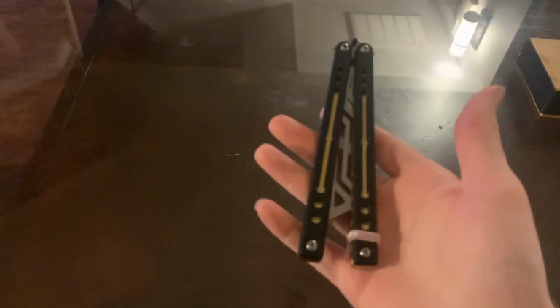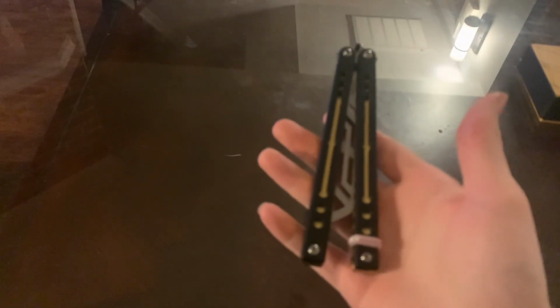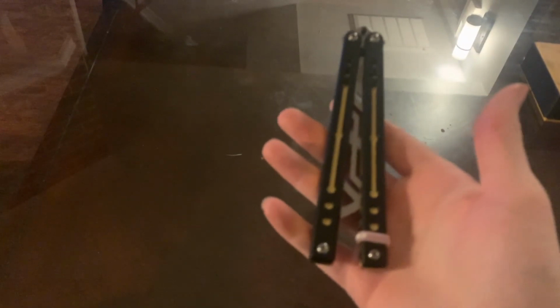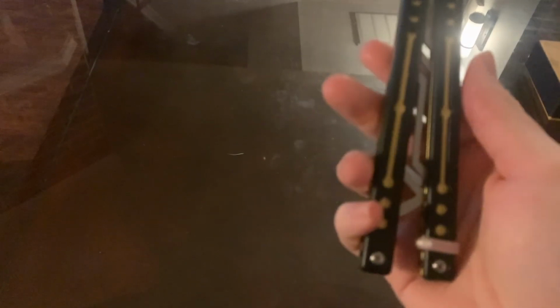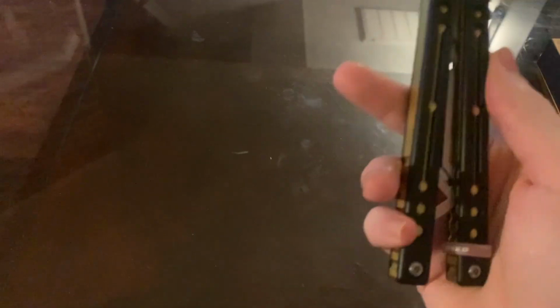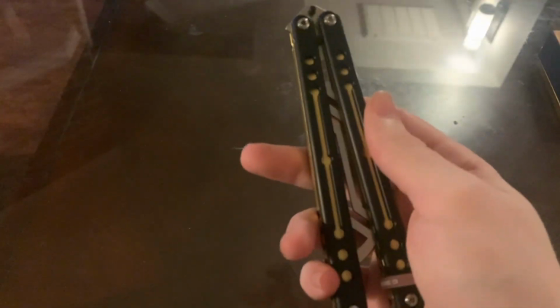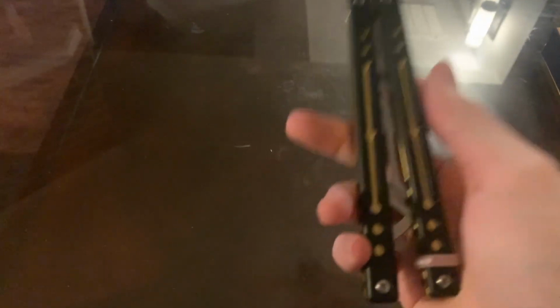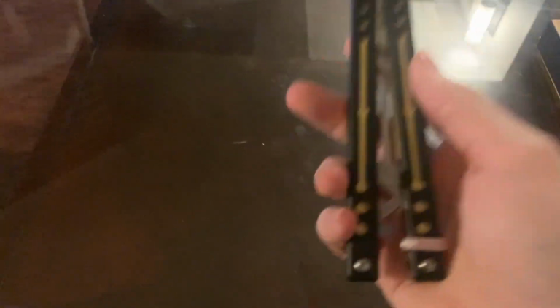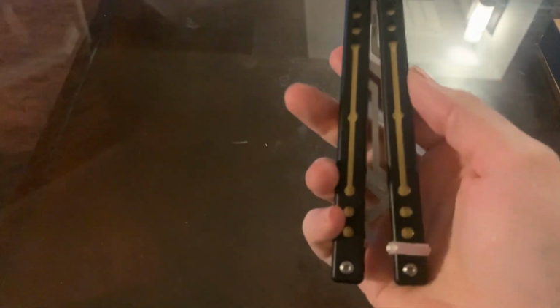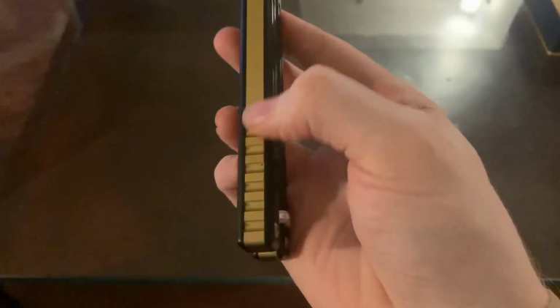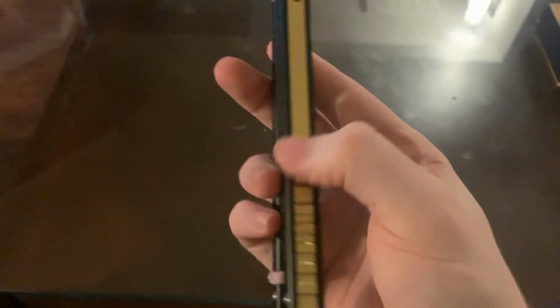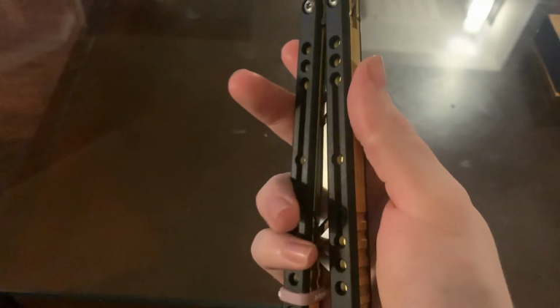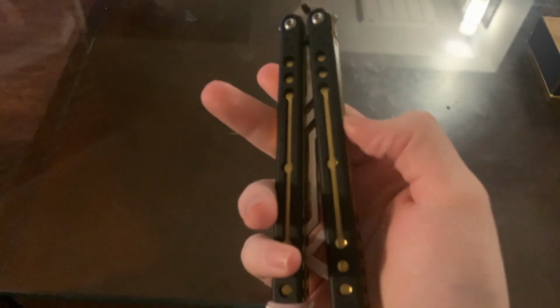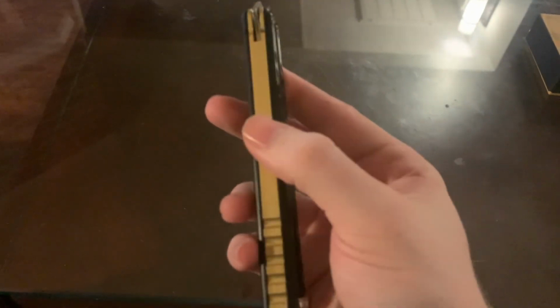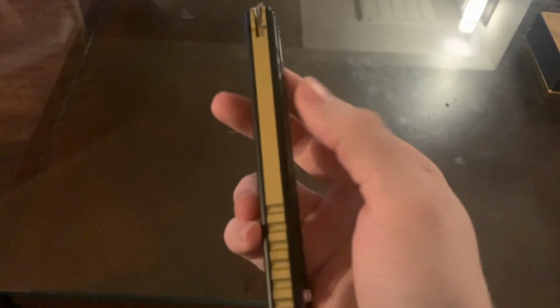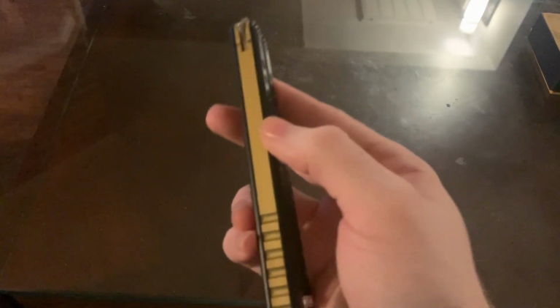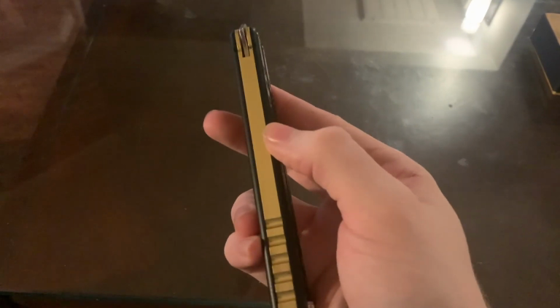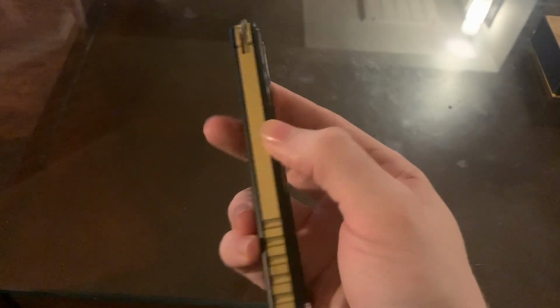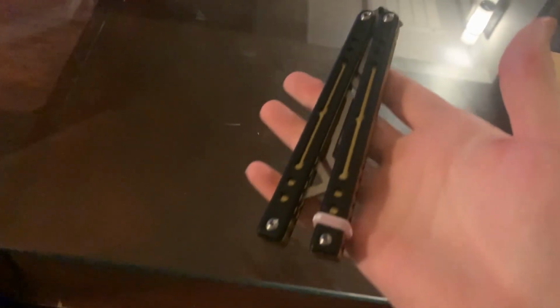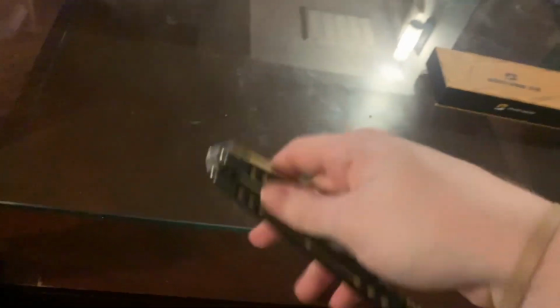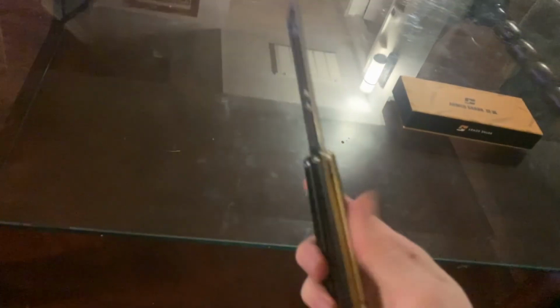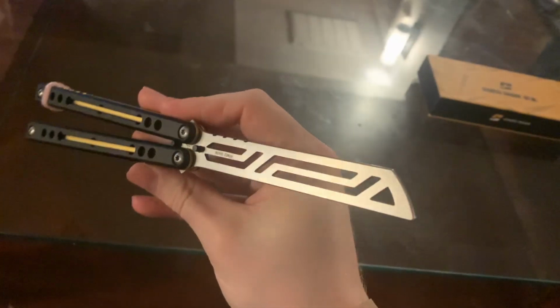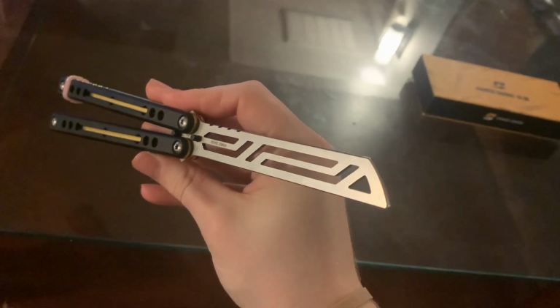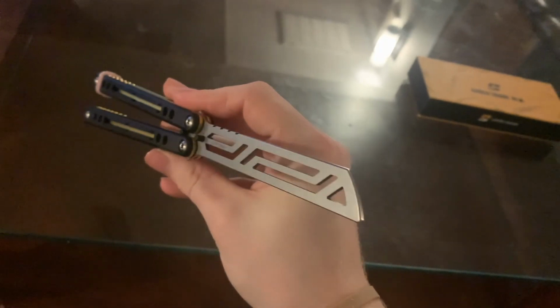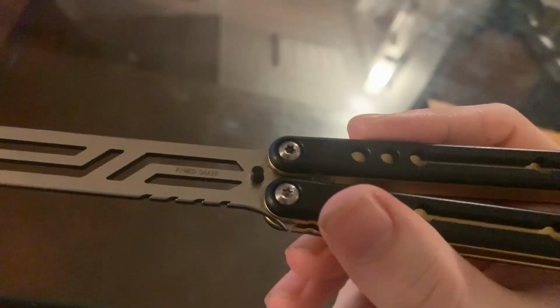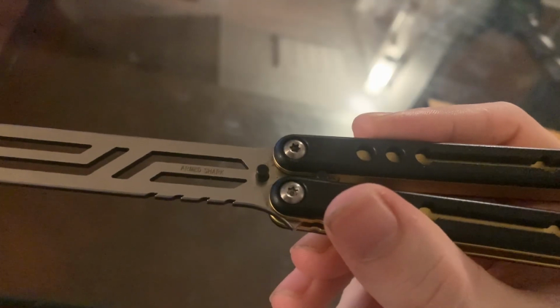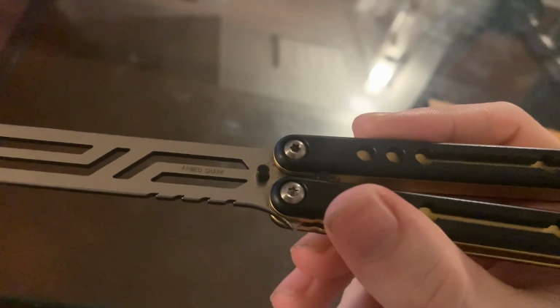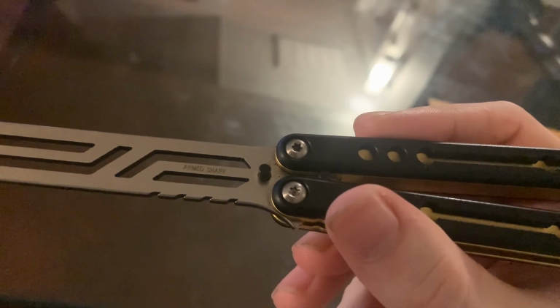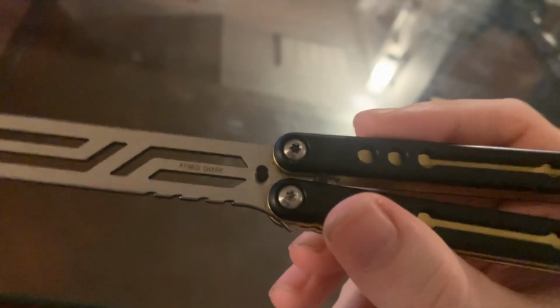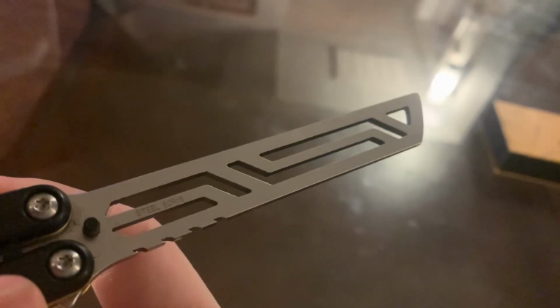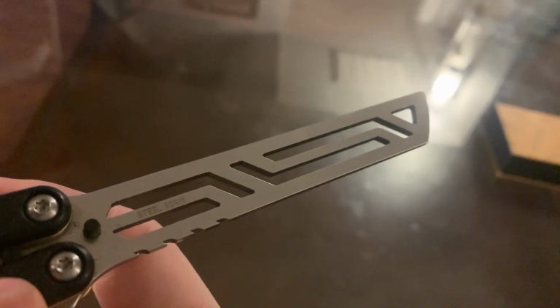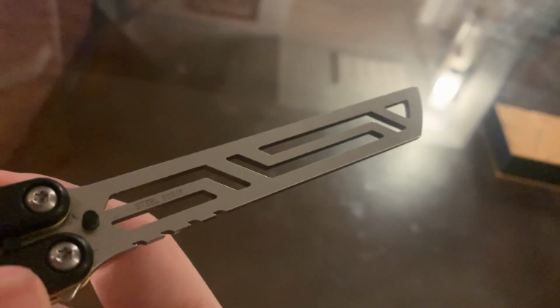The Armshark Nautilus V2 comes in either carbon fiber or G10 scales. This little part here that isn't the carbon fiber is made of 7075 aluminum, and the blade is stainless steel. They've also got their logo on the blade as well as the steel type.